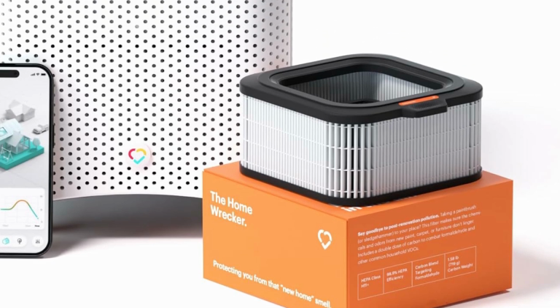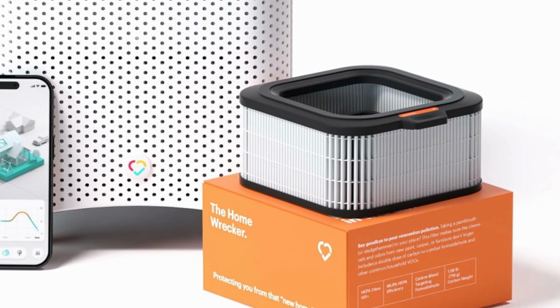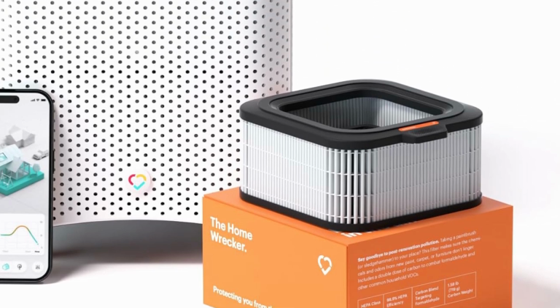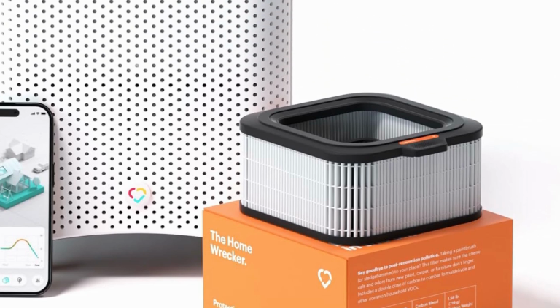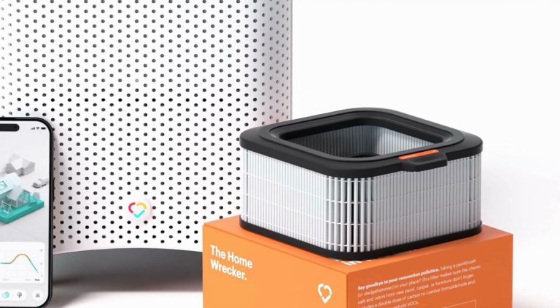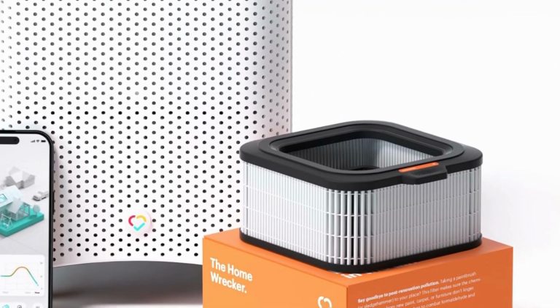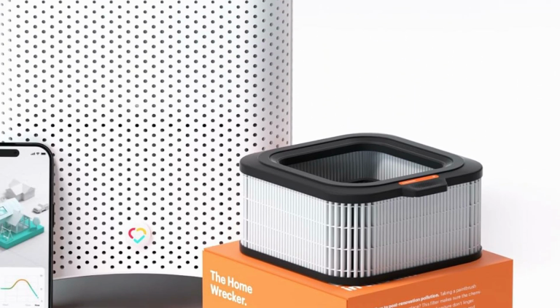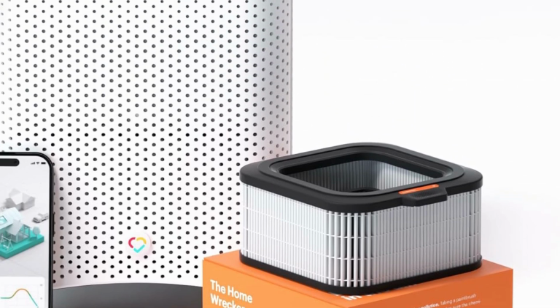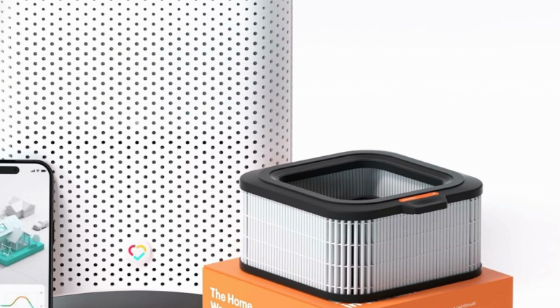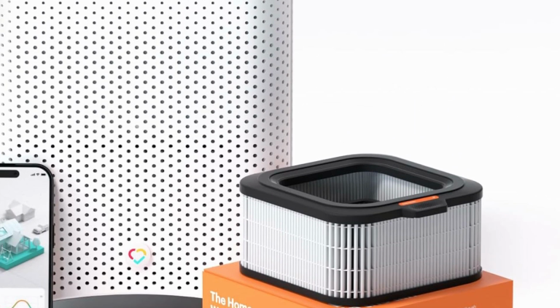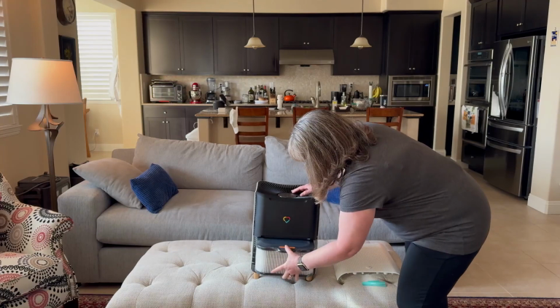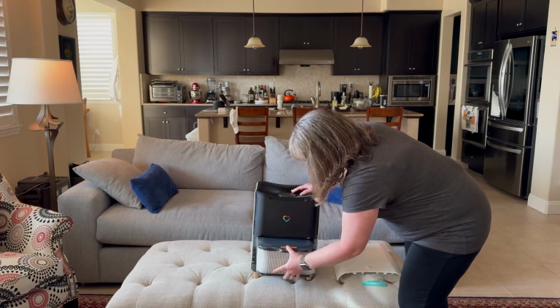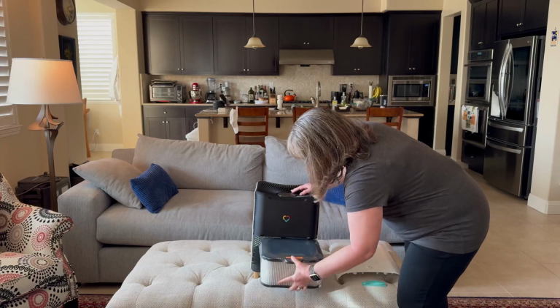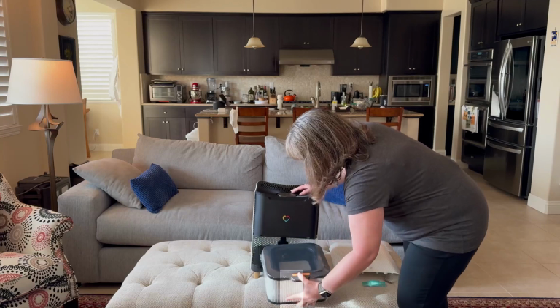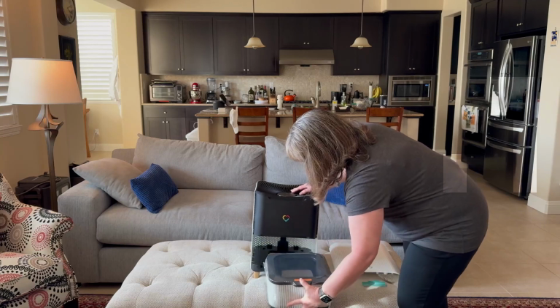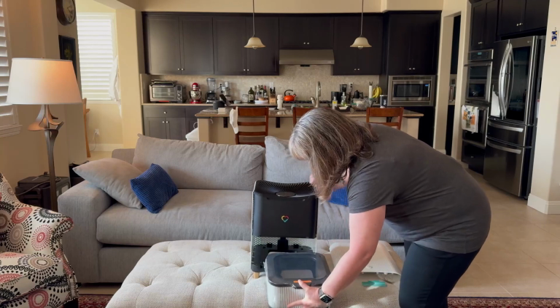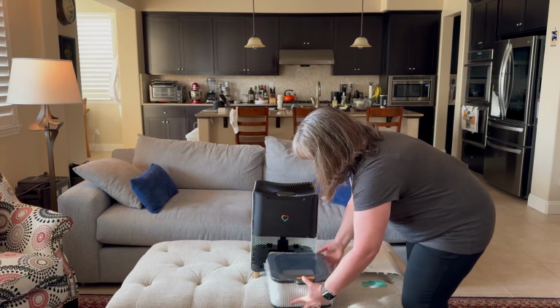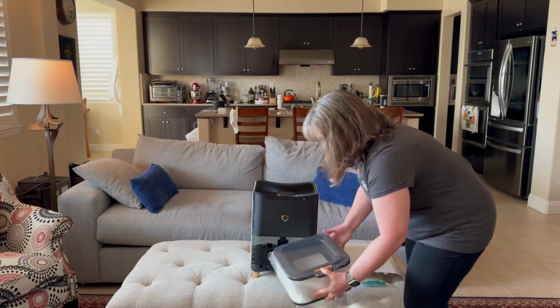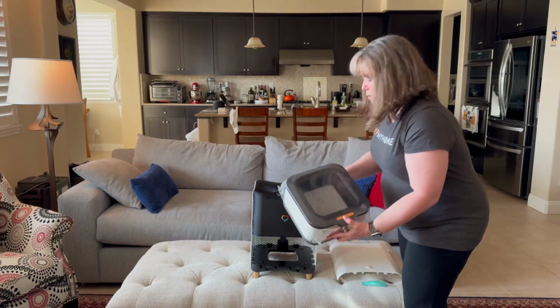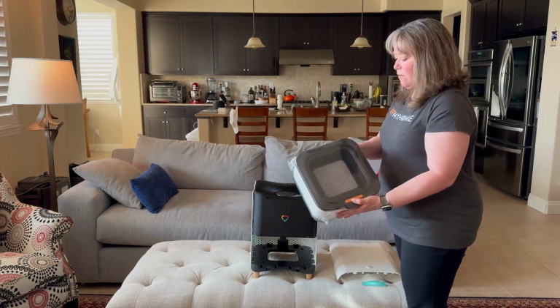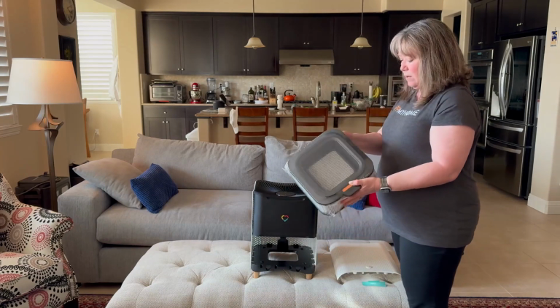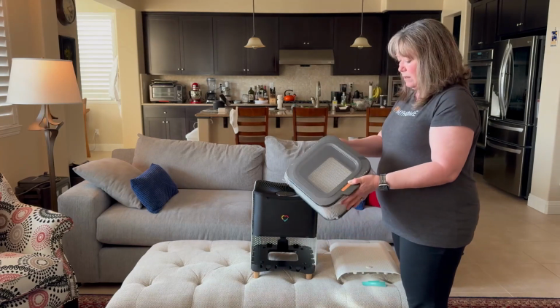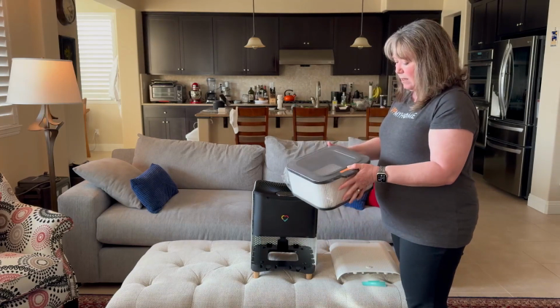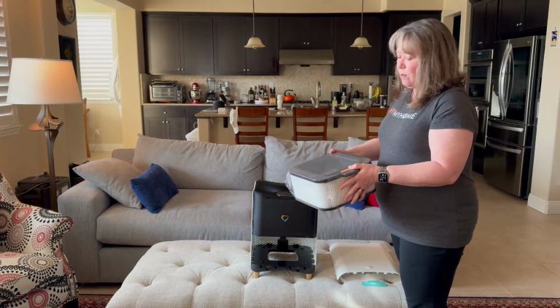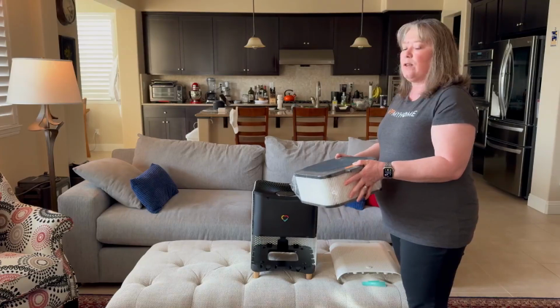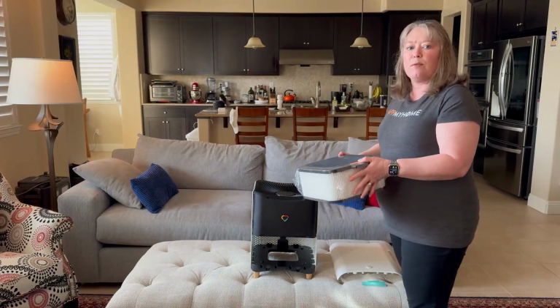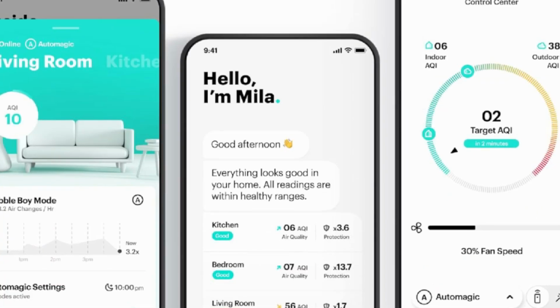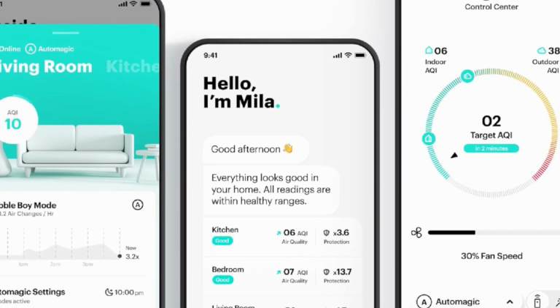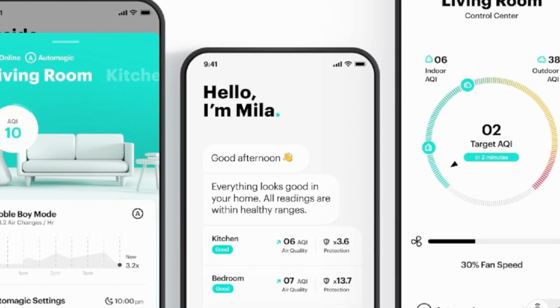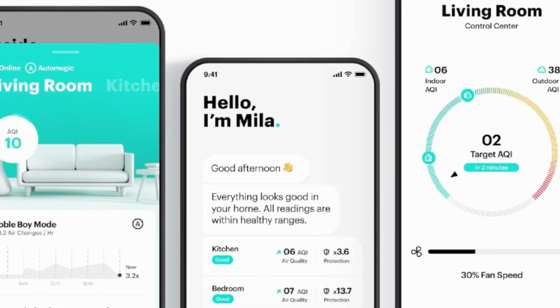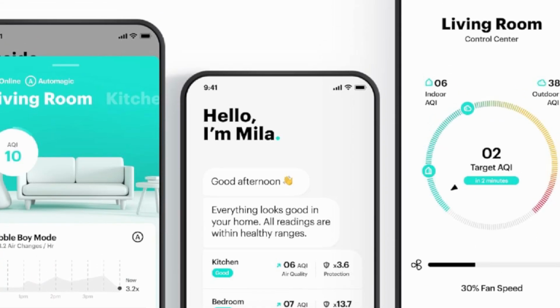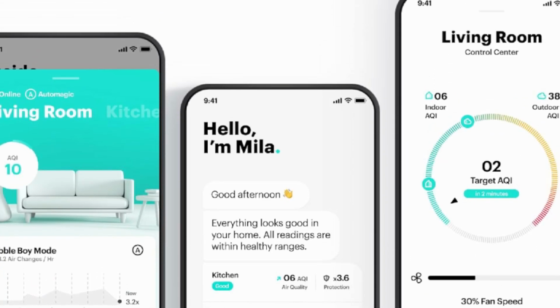The Home Wrecker filter is an H12 HEPA and carbon filter optimized for harmful chemical removal from home renovations. It filters away formaldehyde and odors from new paint, plus germs, pollen, VOCs, and smoke.